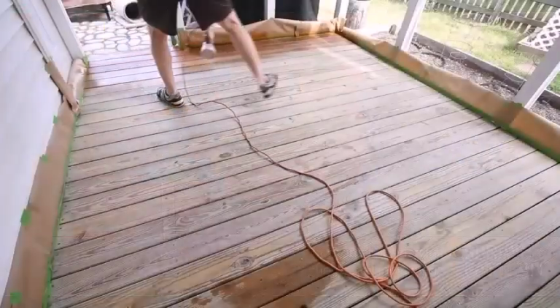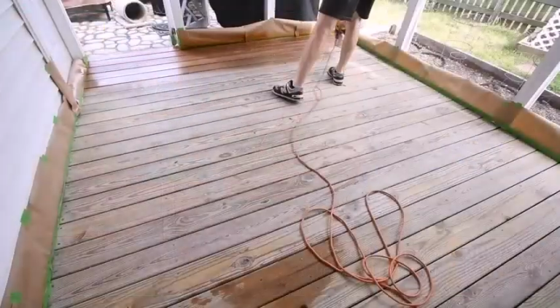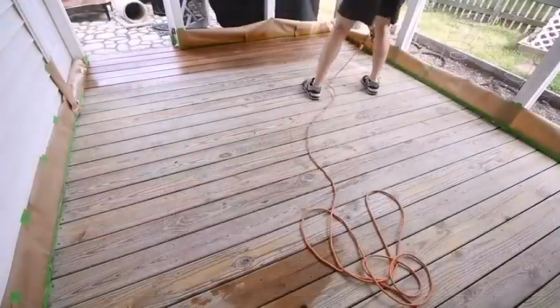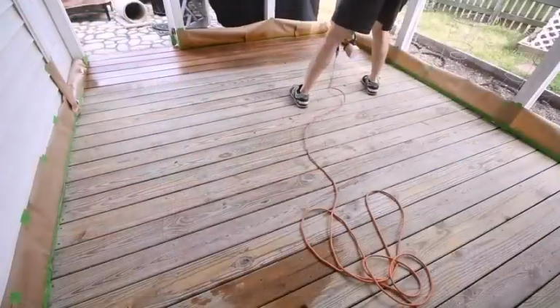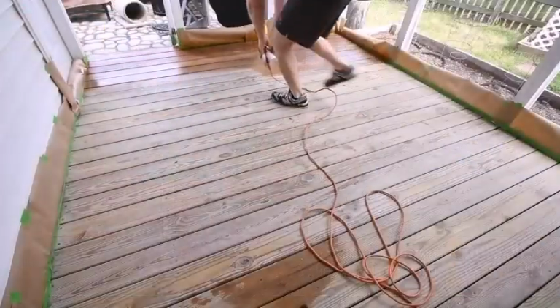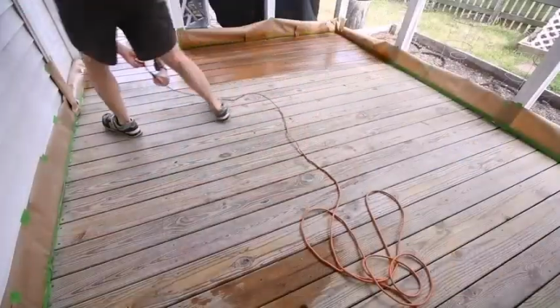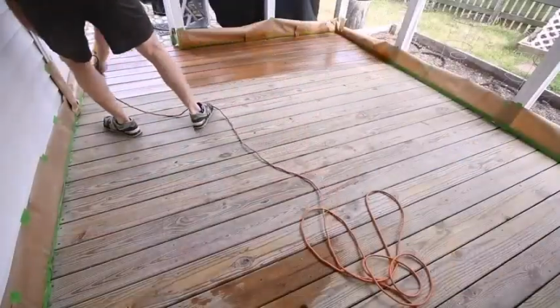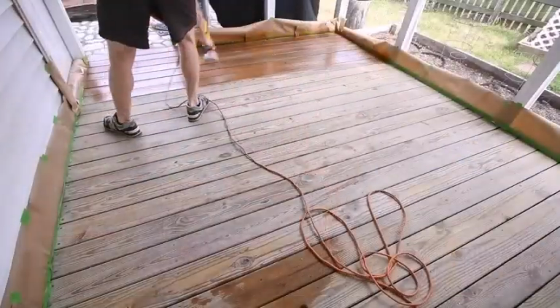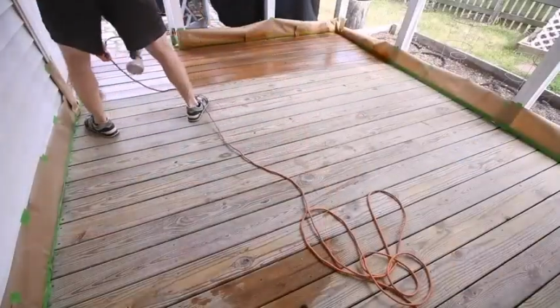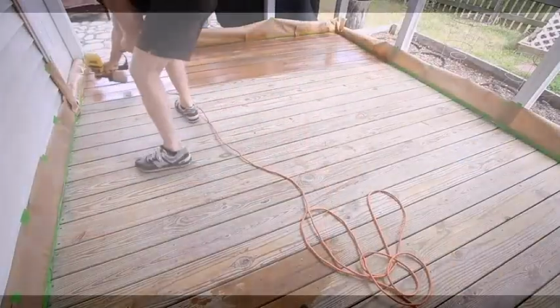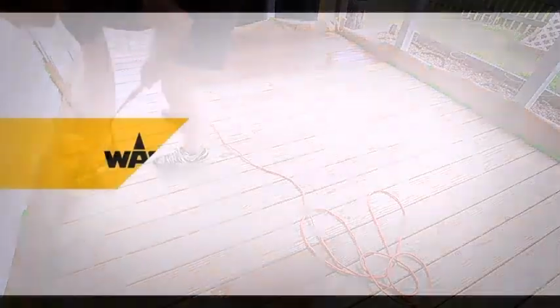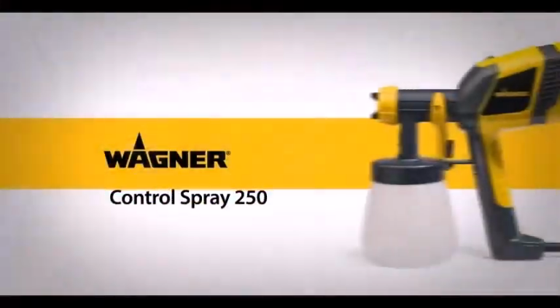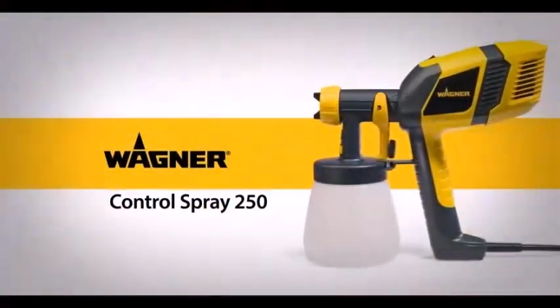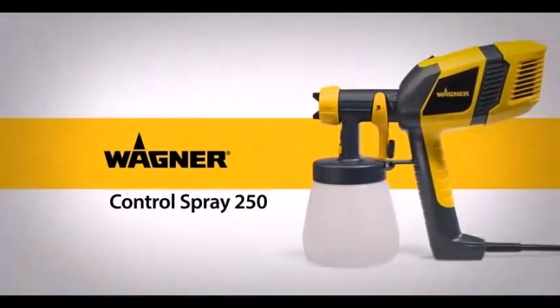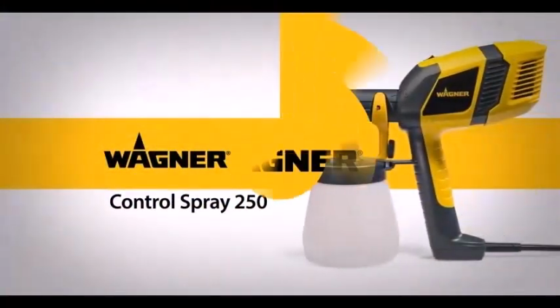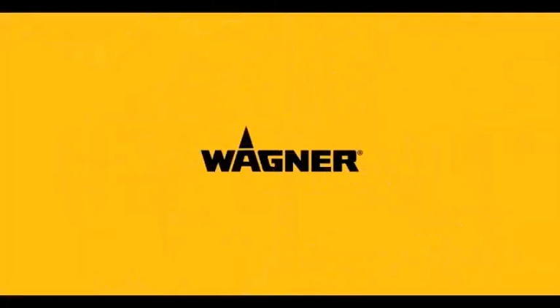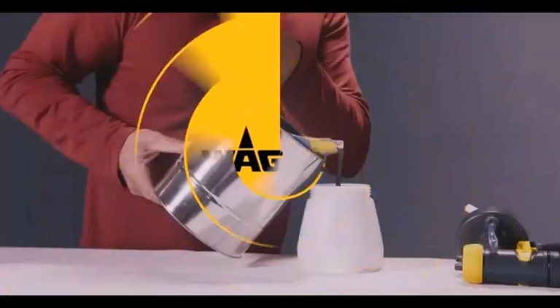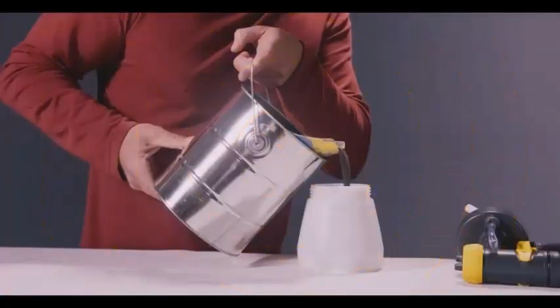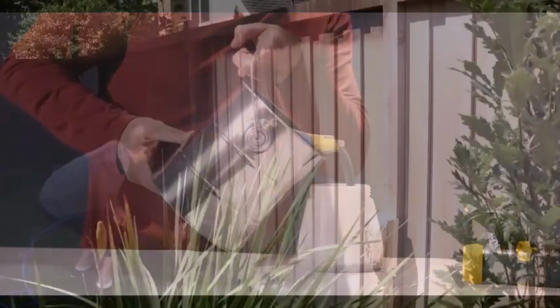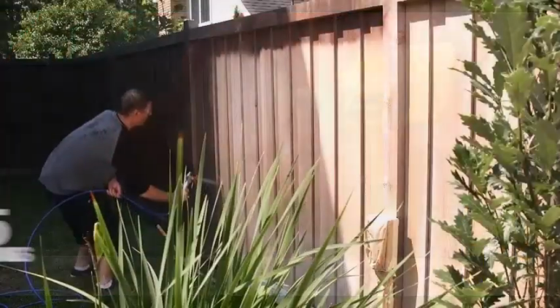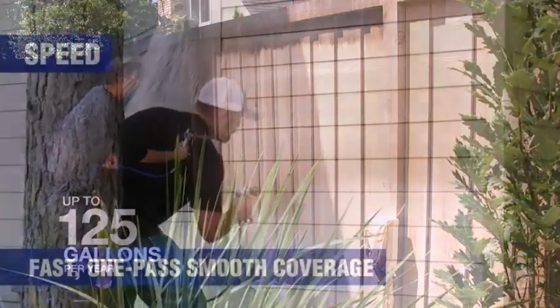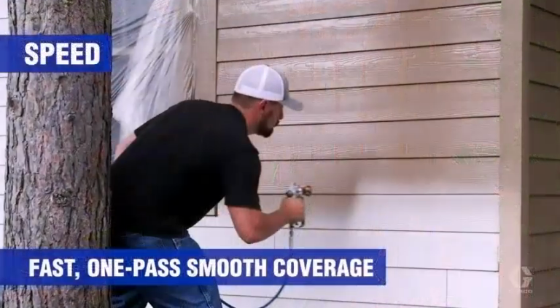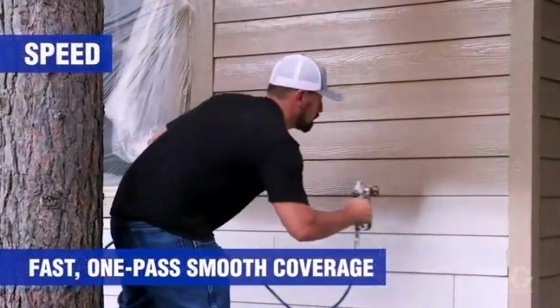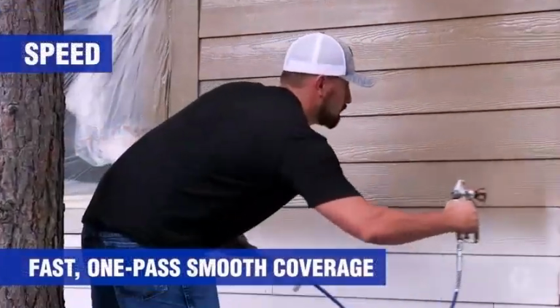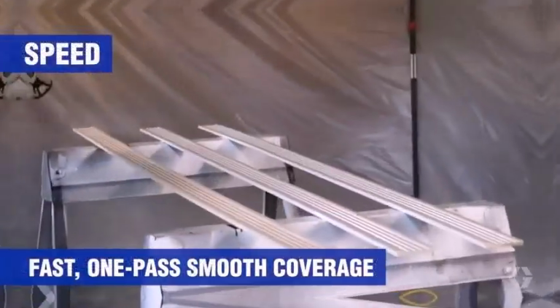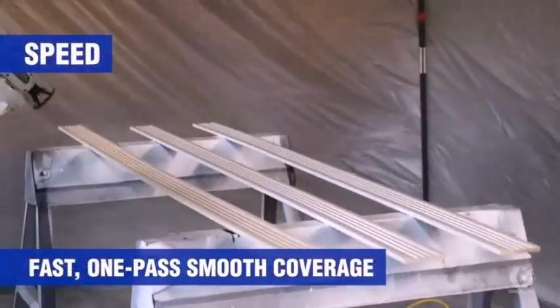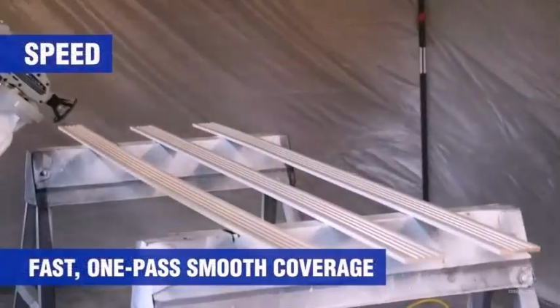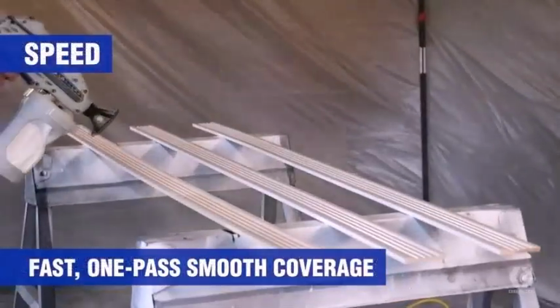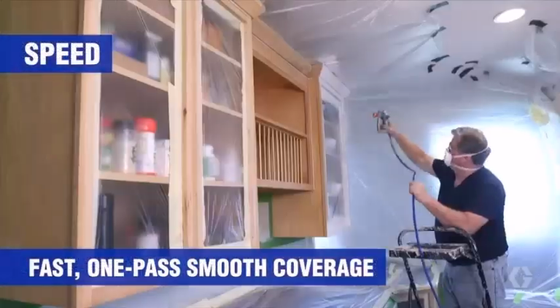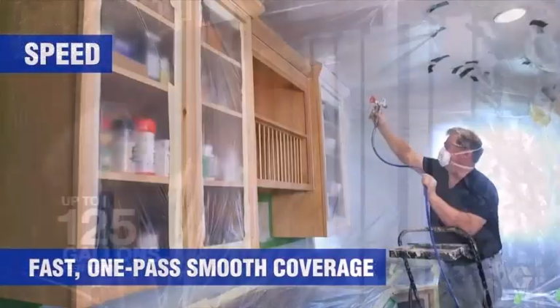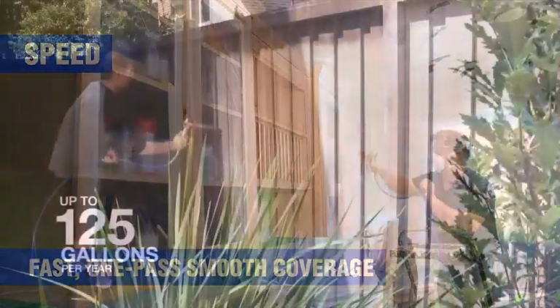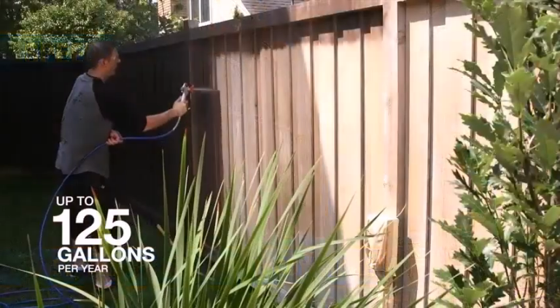It takes much more pressure to atomize paint in this way and the spray pattern tends to be coarser, but an airless sprayer delivers a much higher volume of material per unit time than an air sprayer.